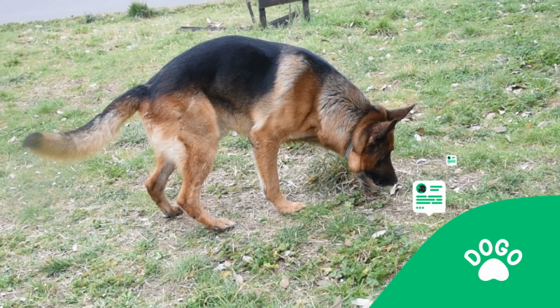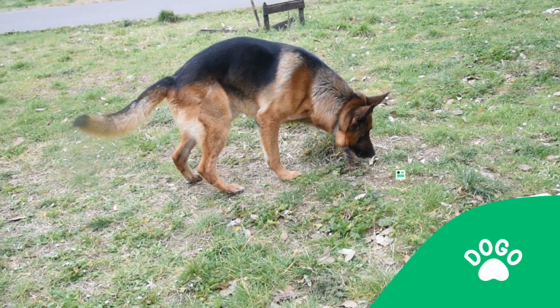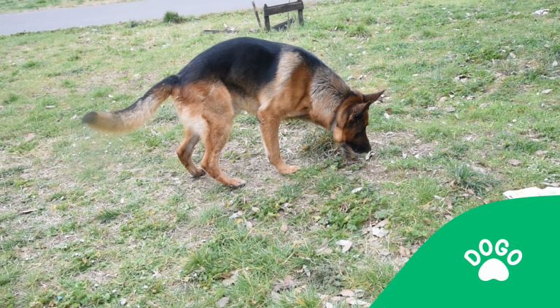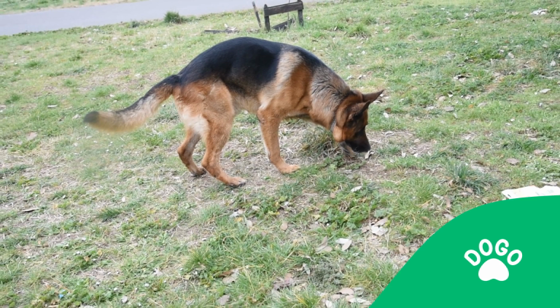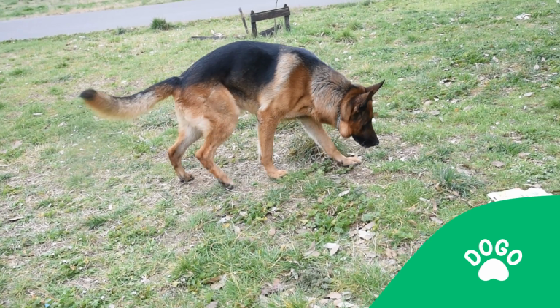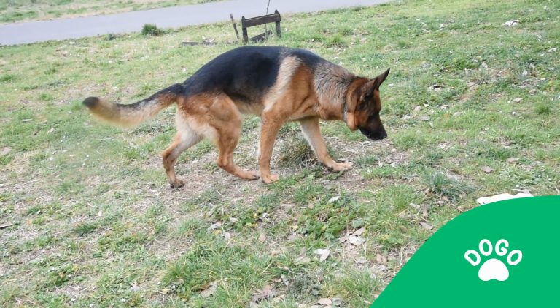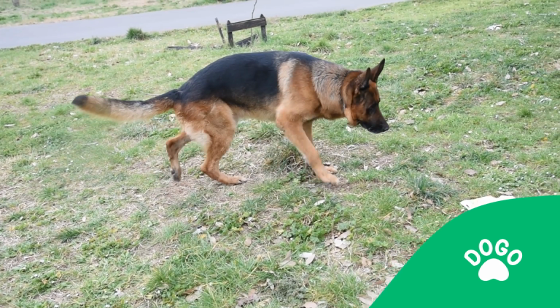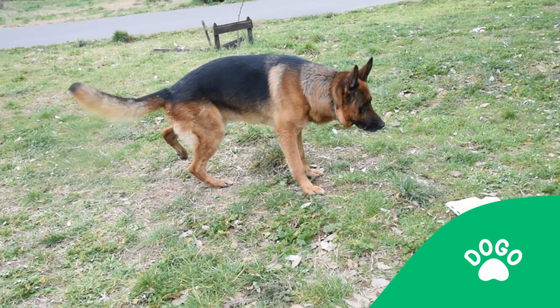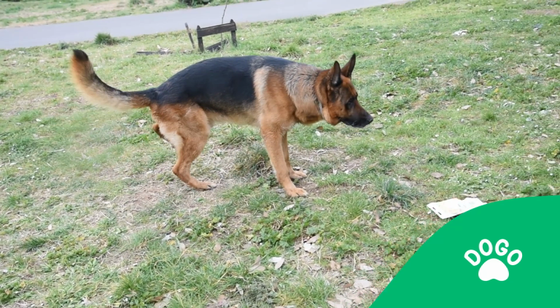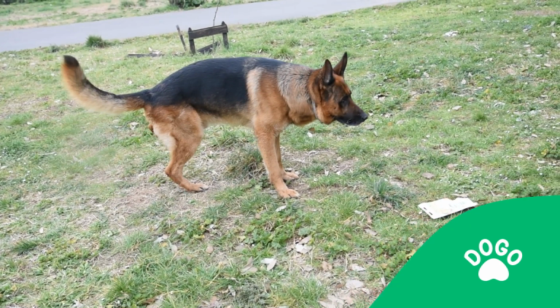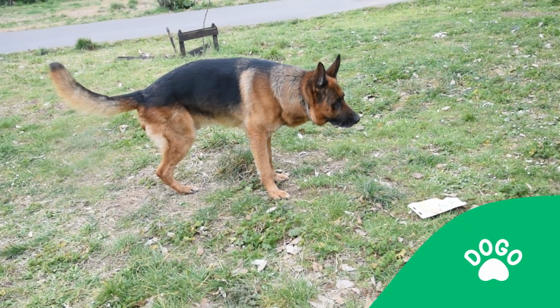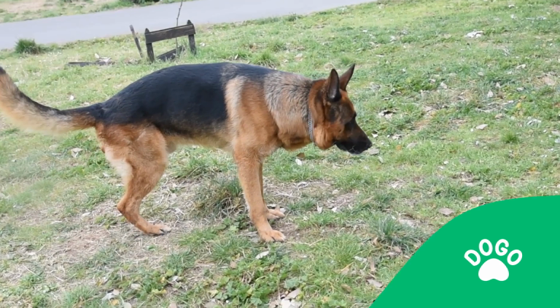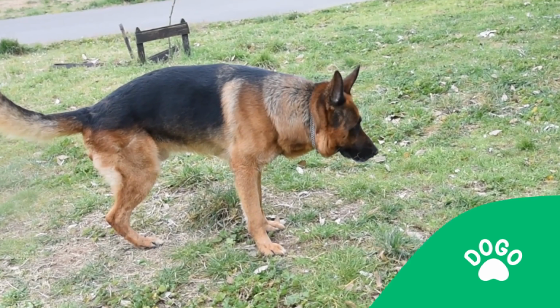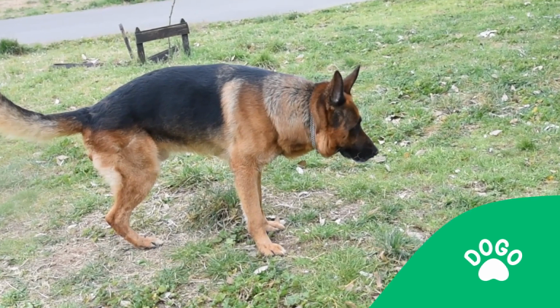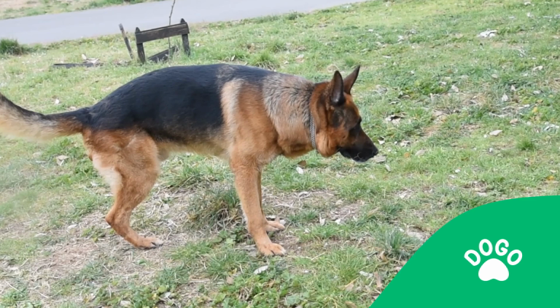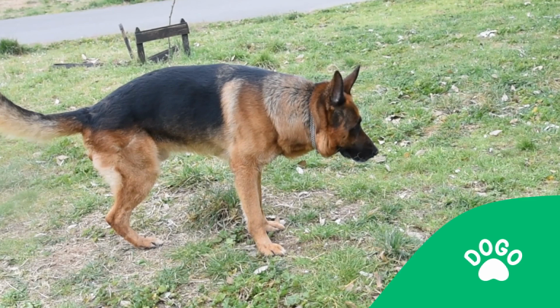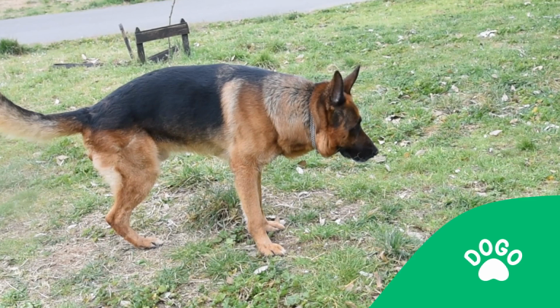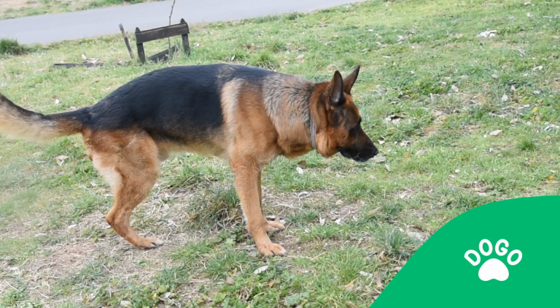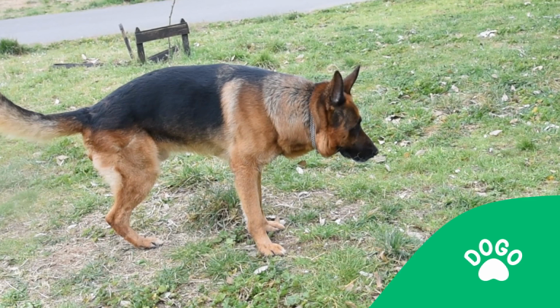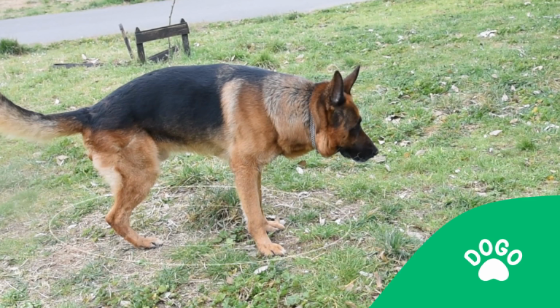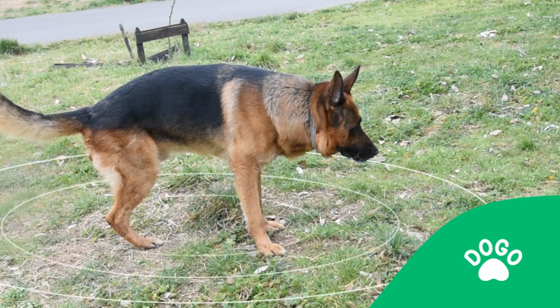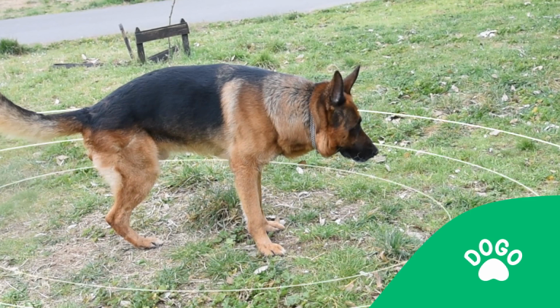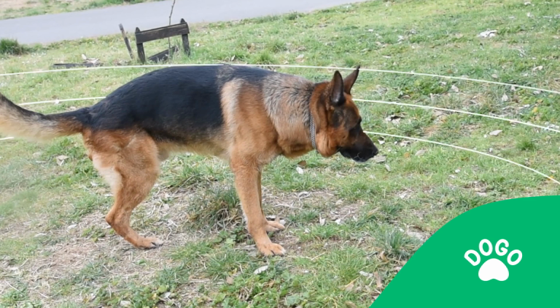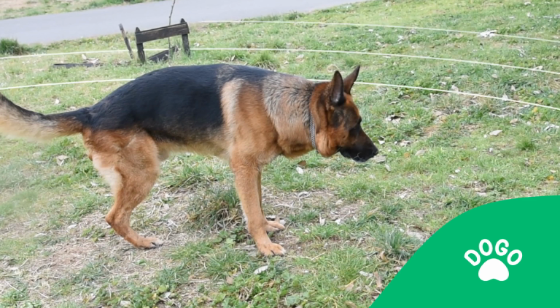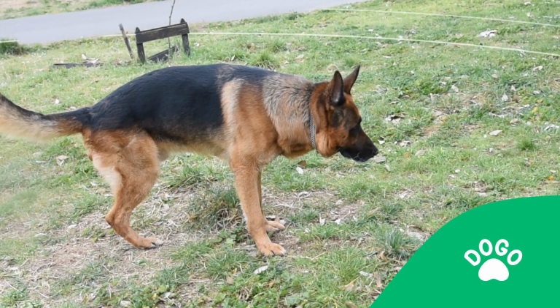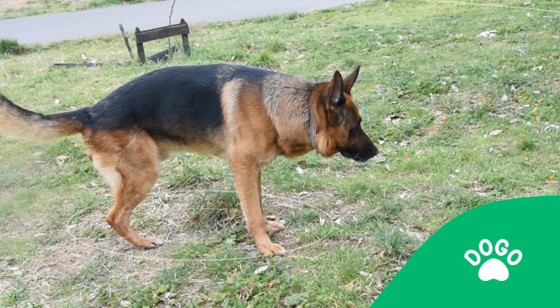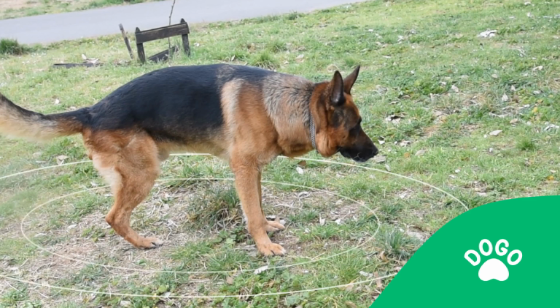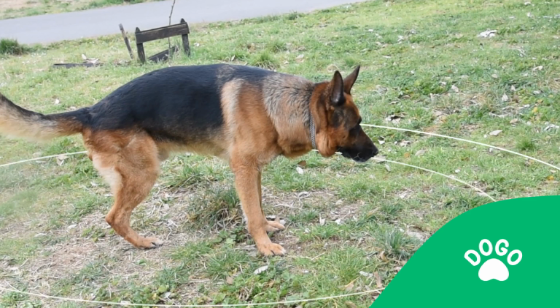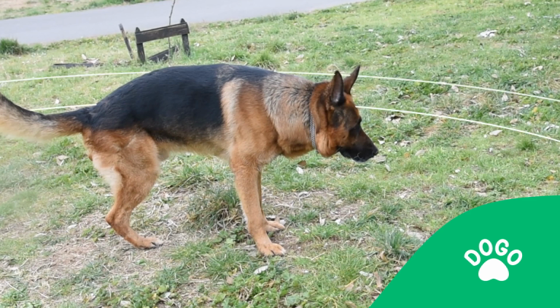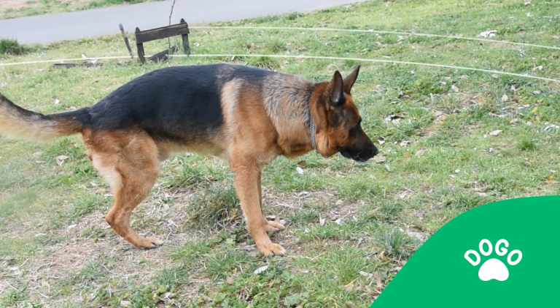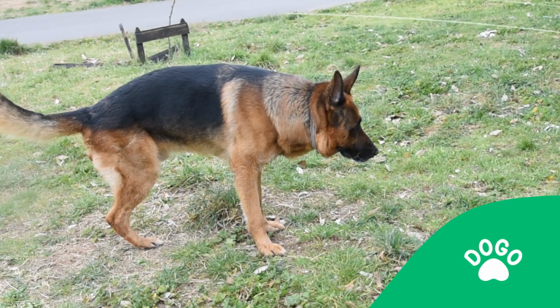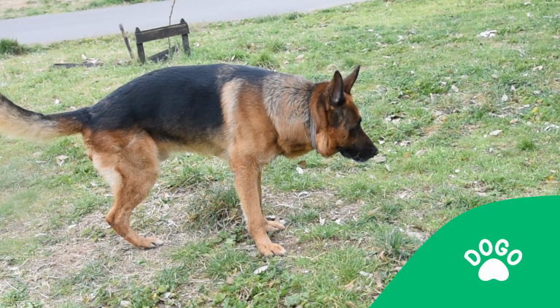The dog is peeing with a lifted leg, which makes it easier for them to claim their territory and to let other female dogs know of their presence and availability.